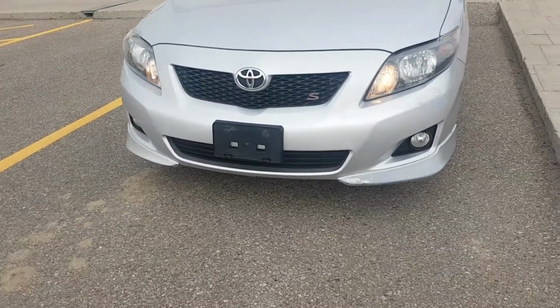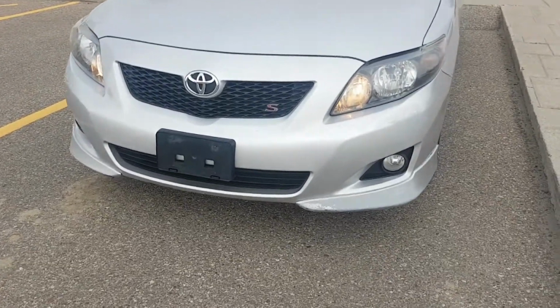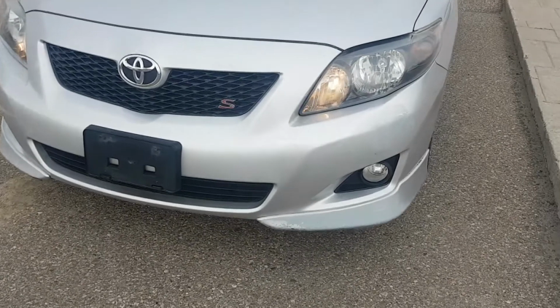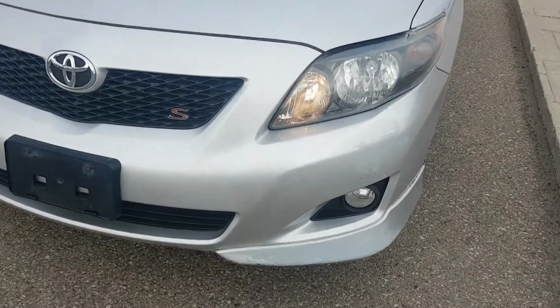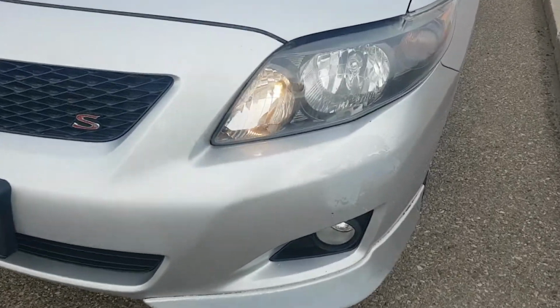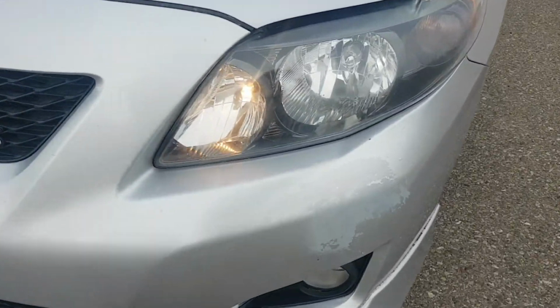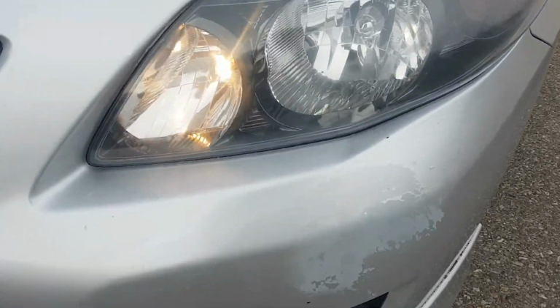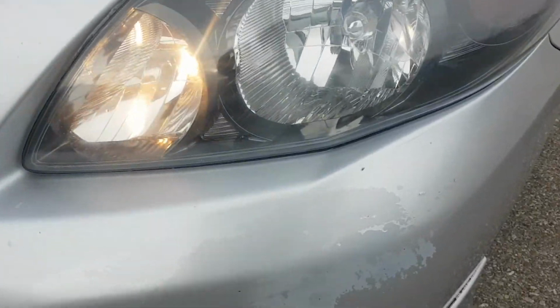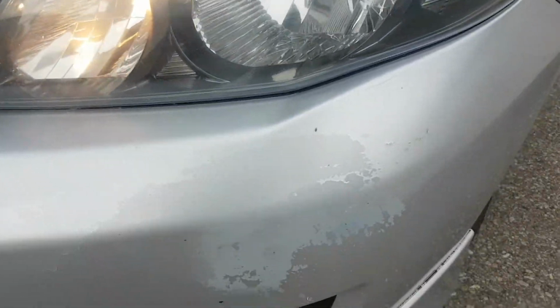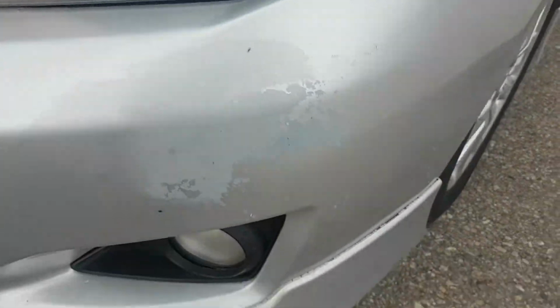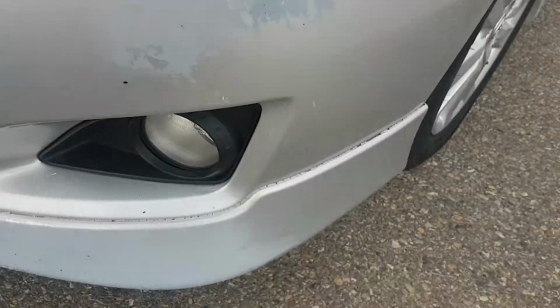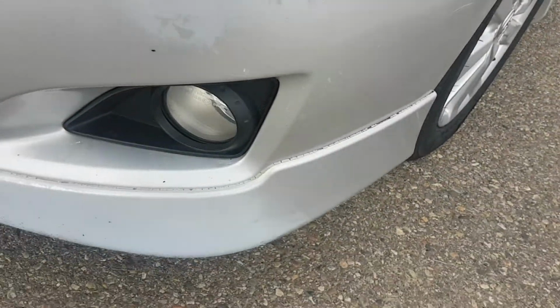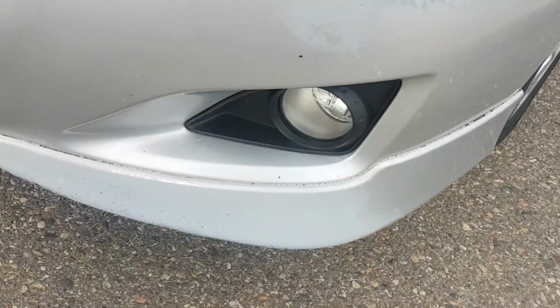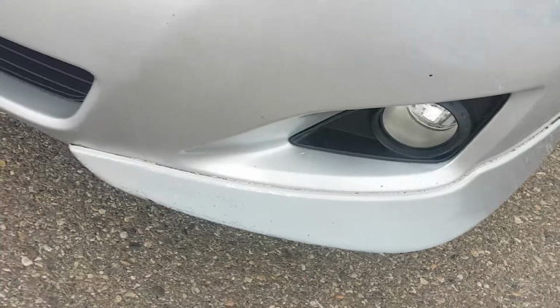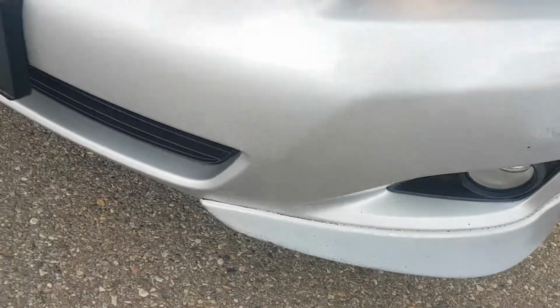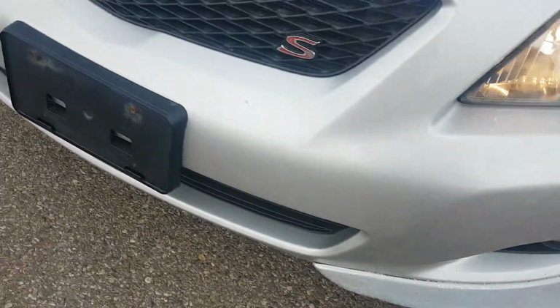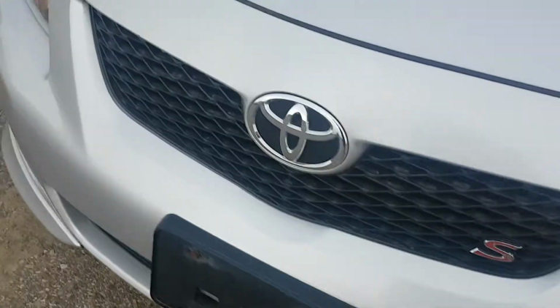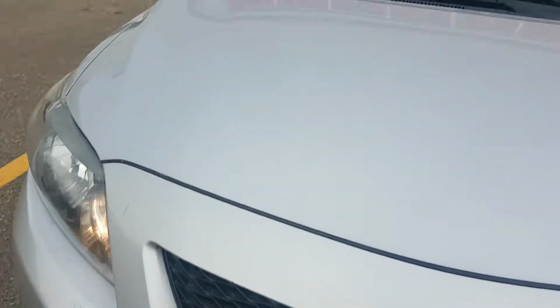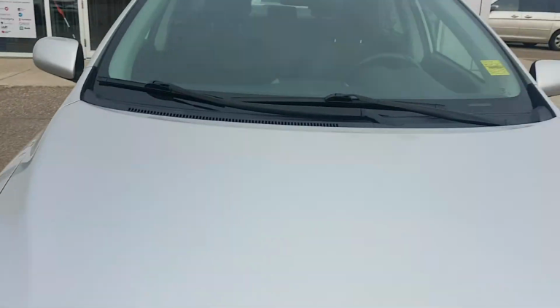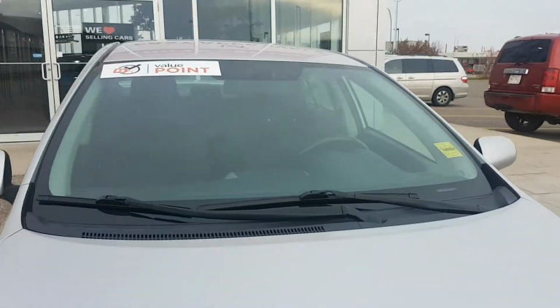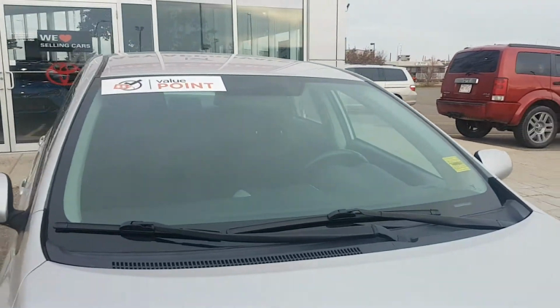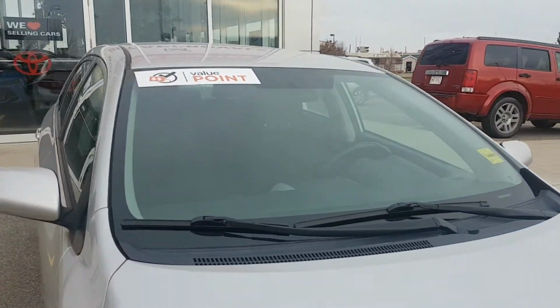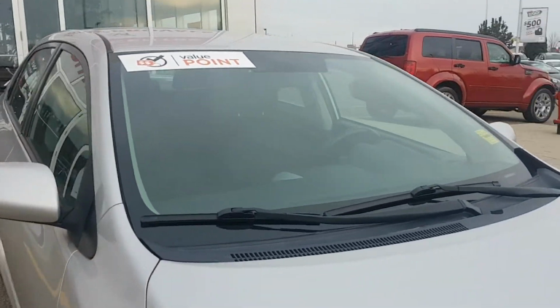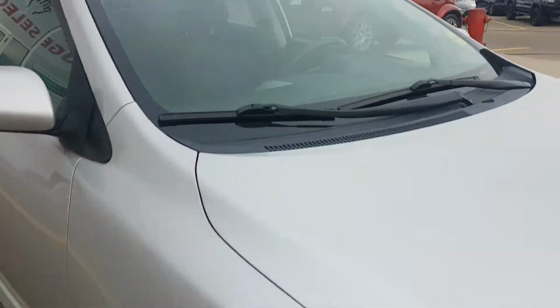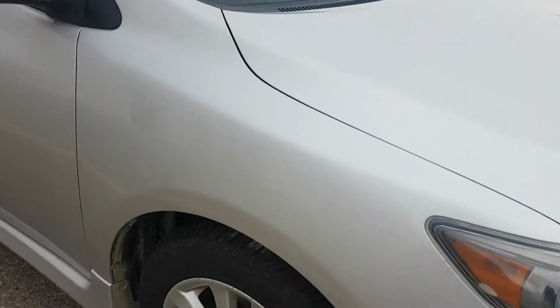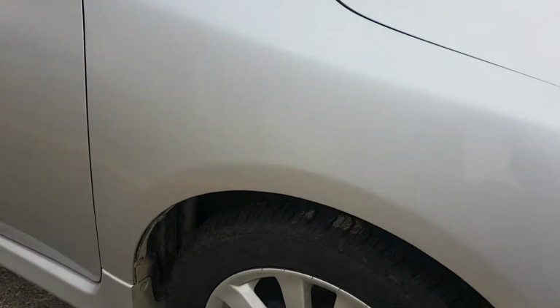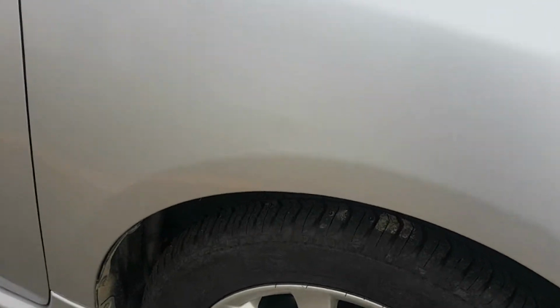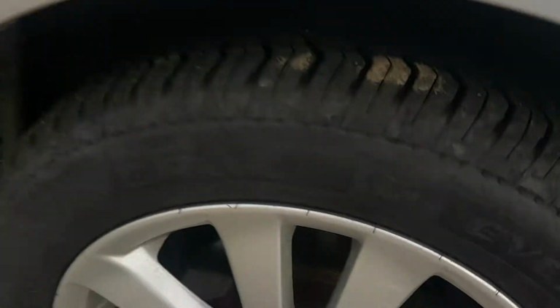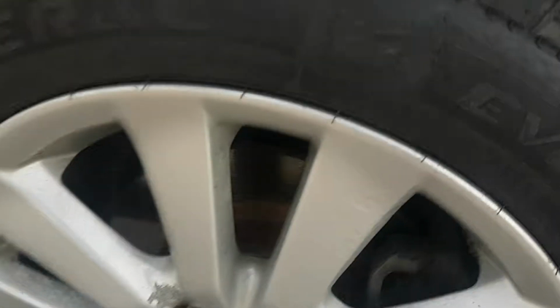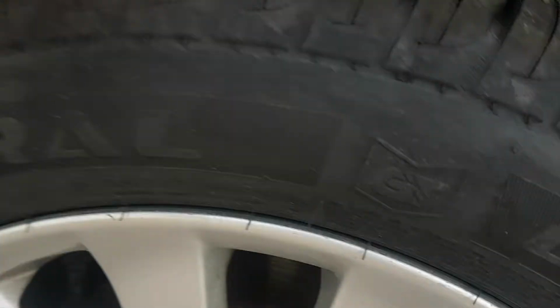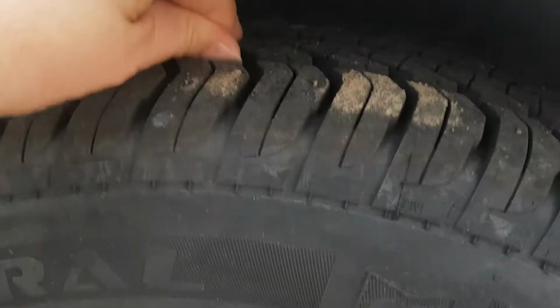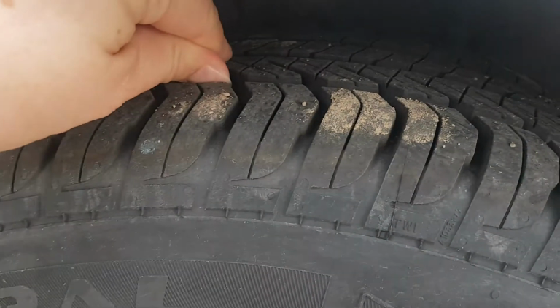There is a little bit of clear coat coming off here. Windshield is good. Tires have nice tread left on them — they're like near new.